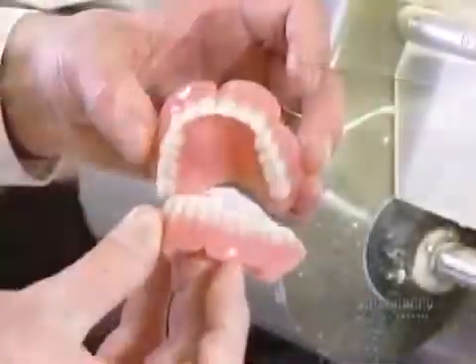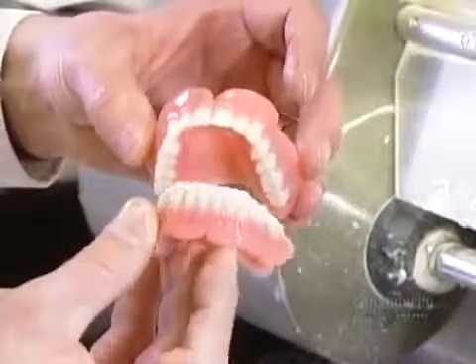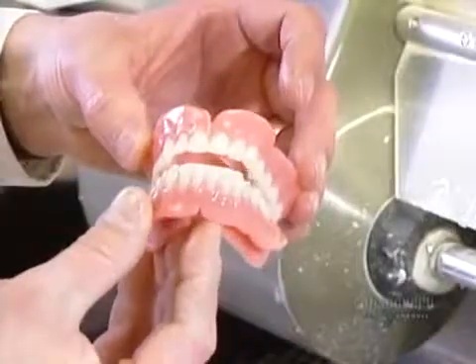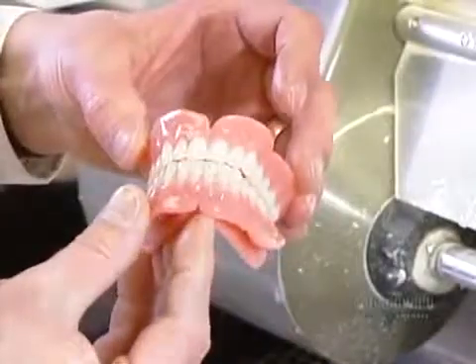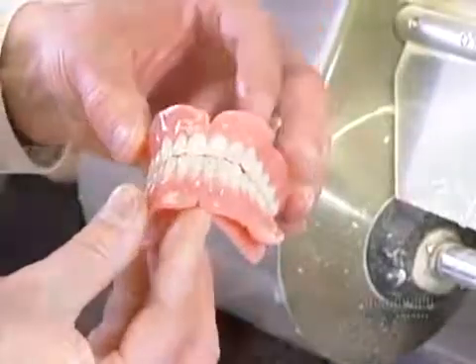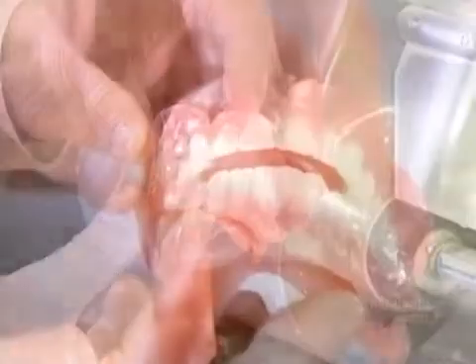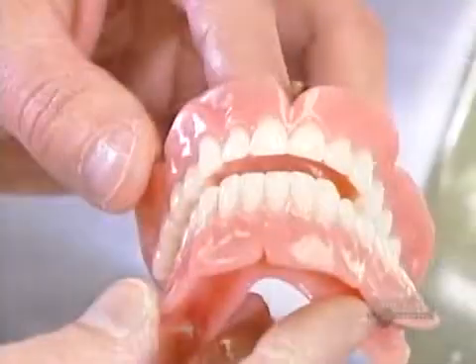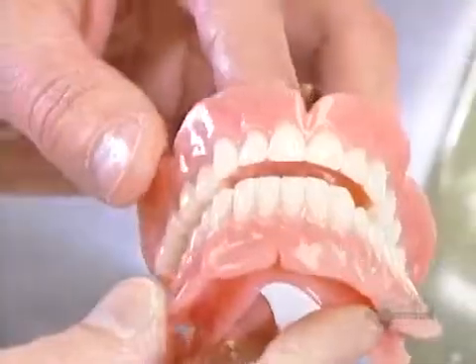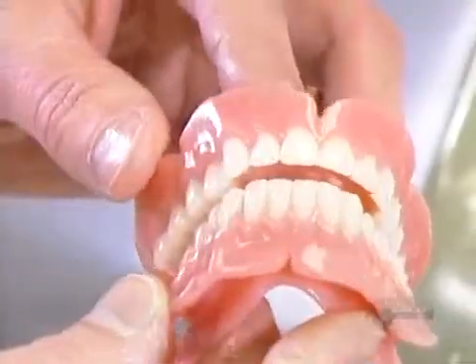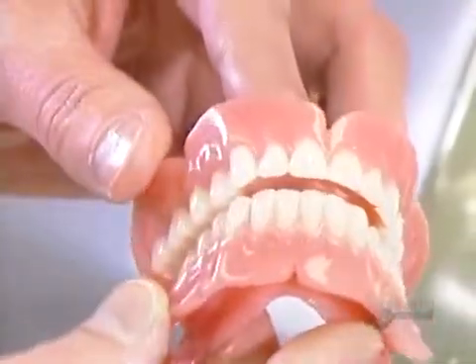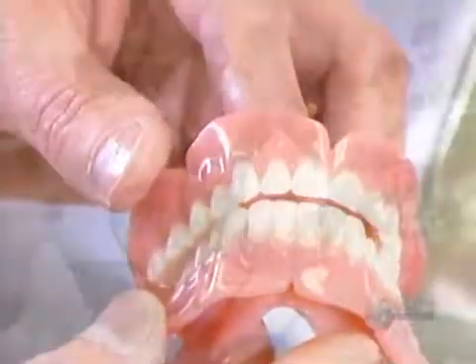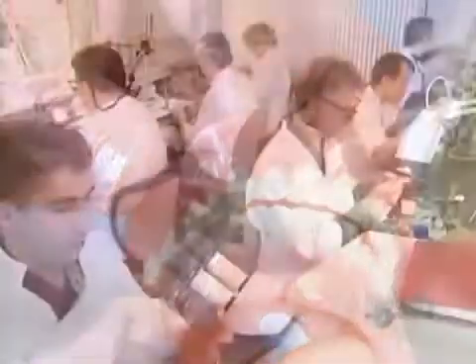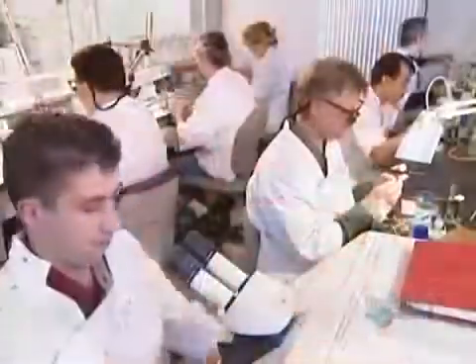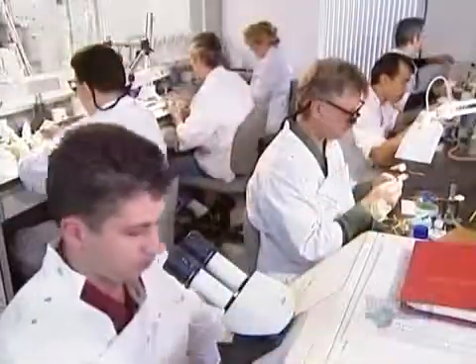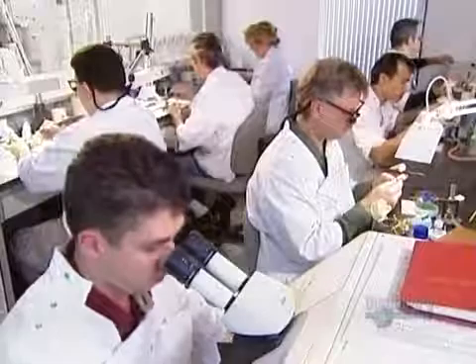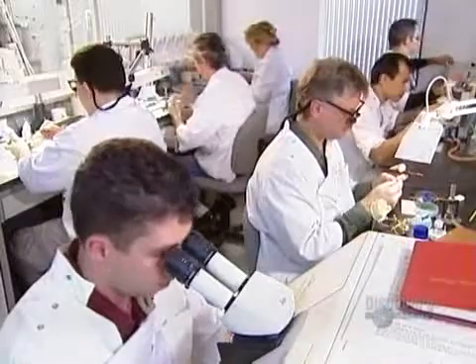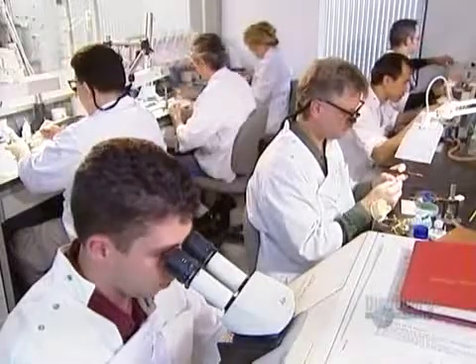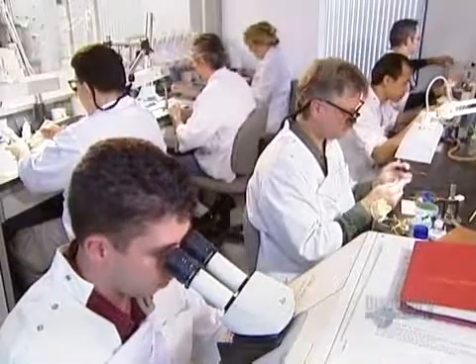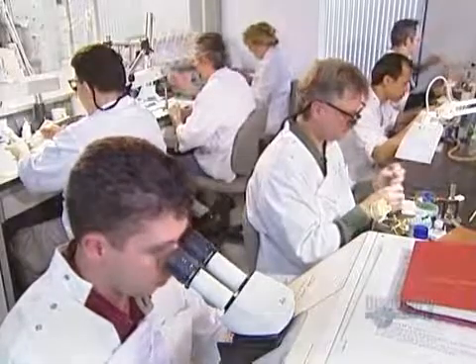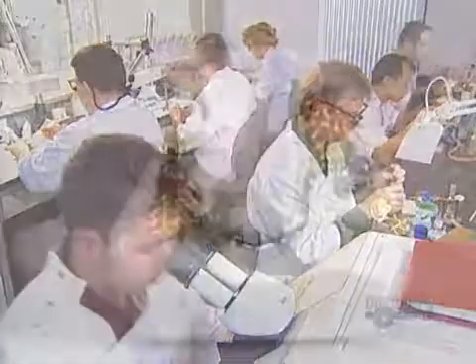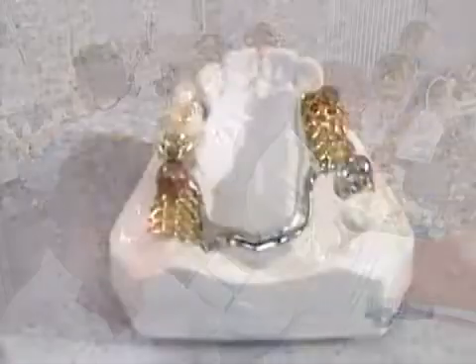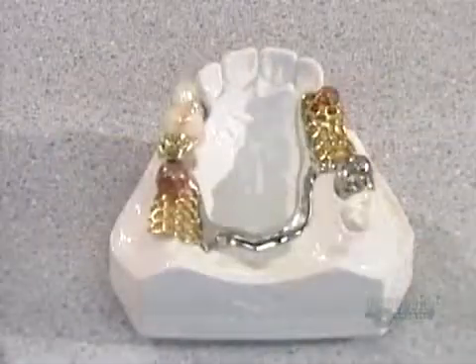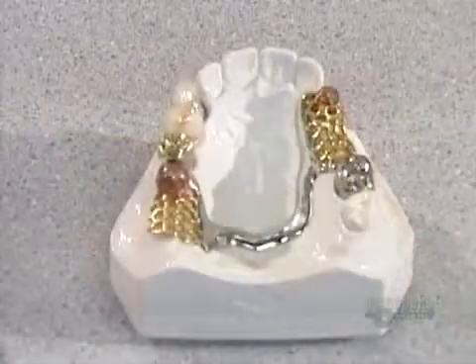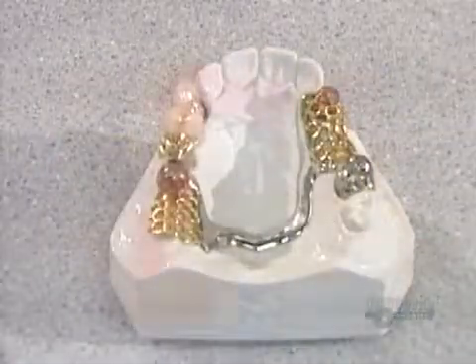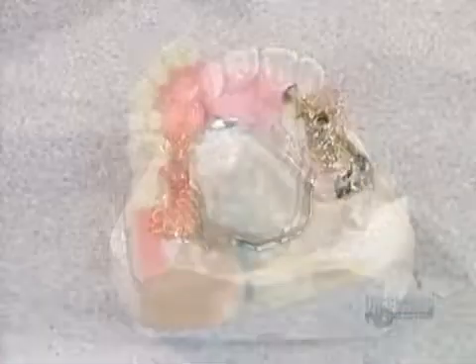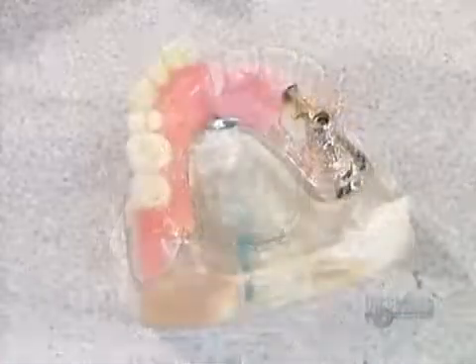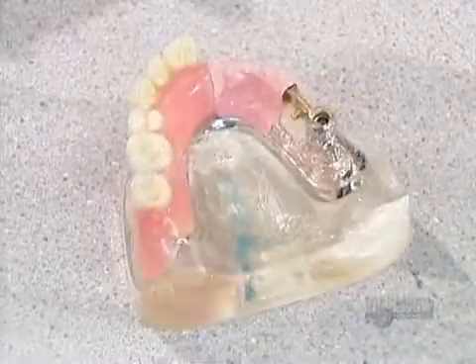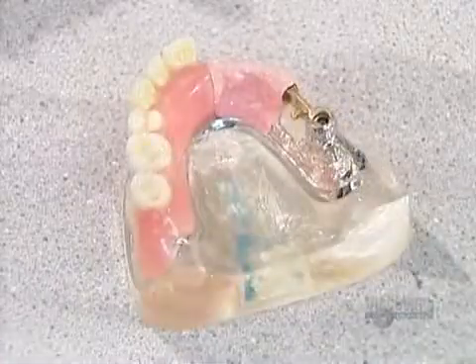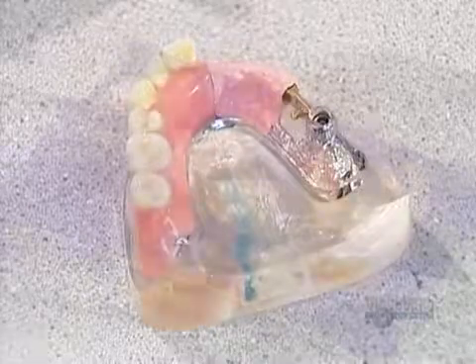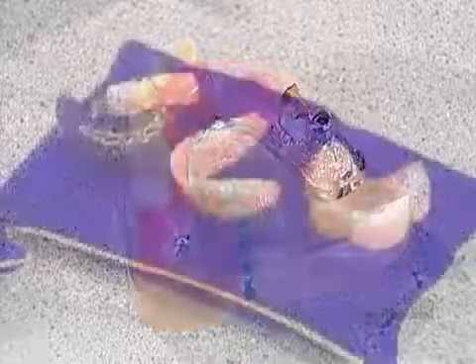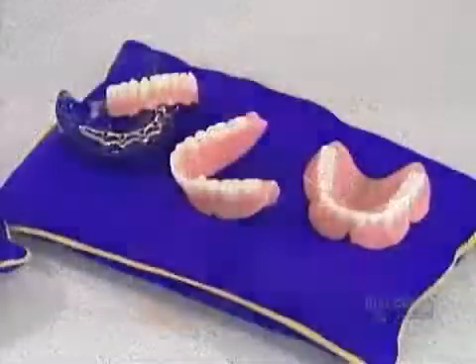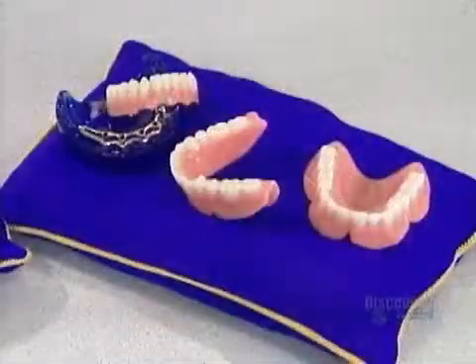The set of false teeth is finally ready. When a patient doesn't need a full set of dentures — just a few teeth — they get what's called a partial, made much the same way, but hooked on at either end to the patient's natural teeth.